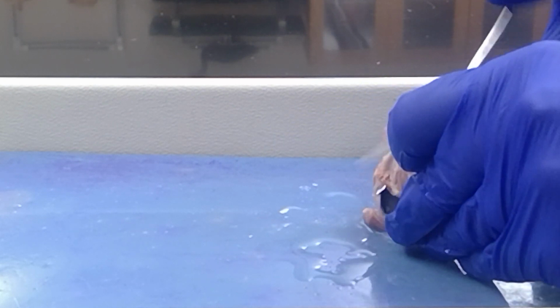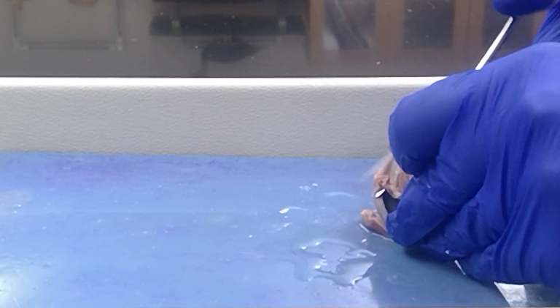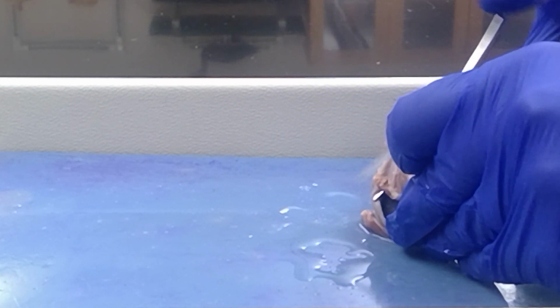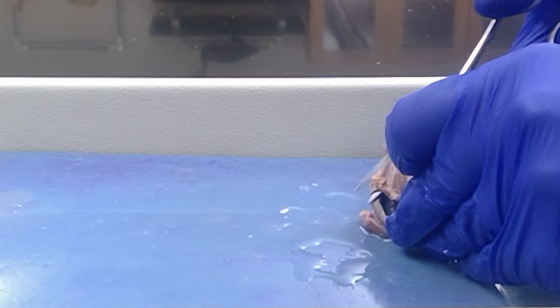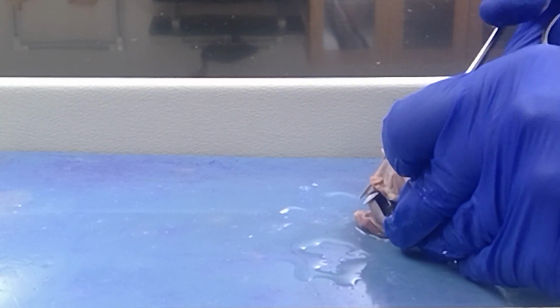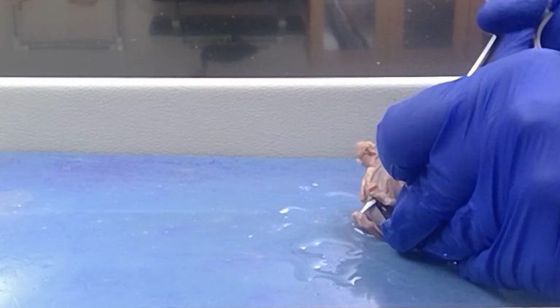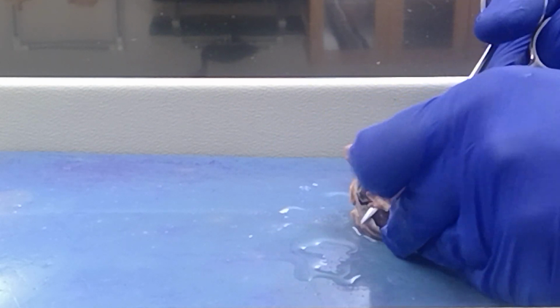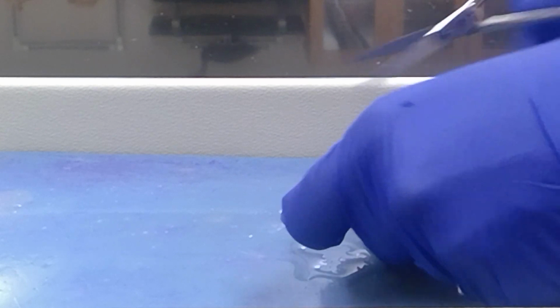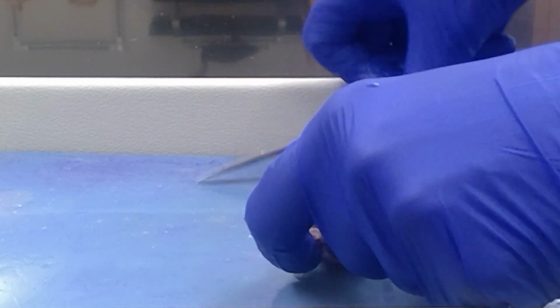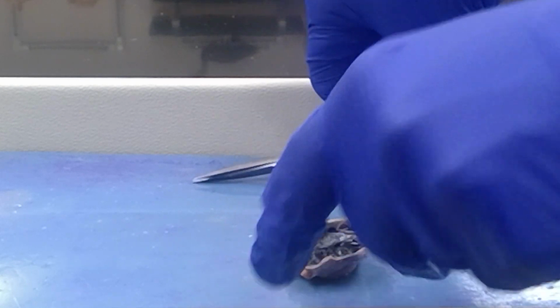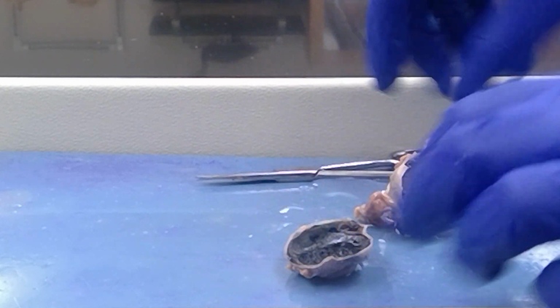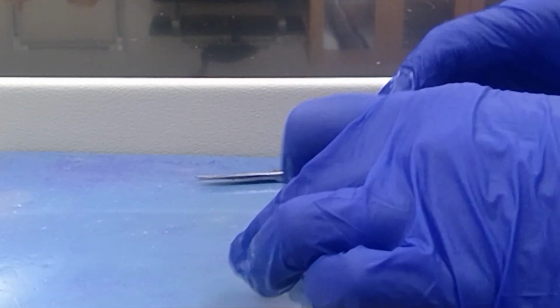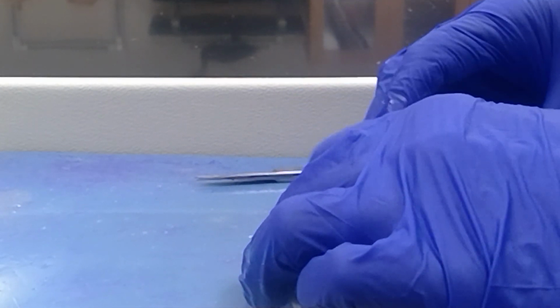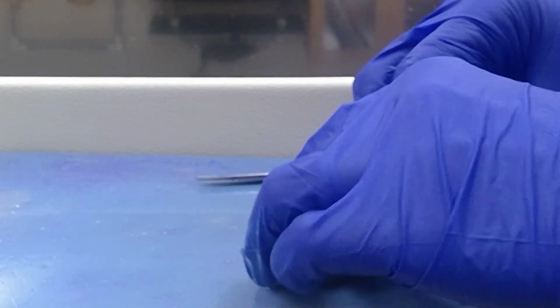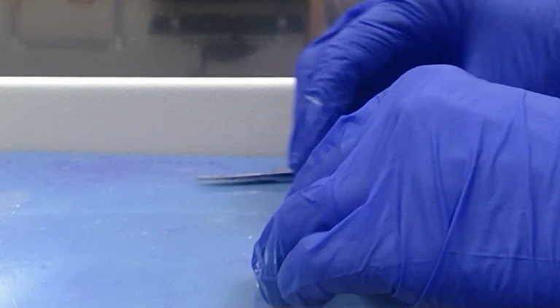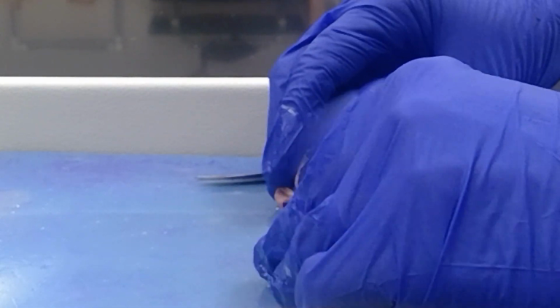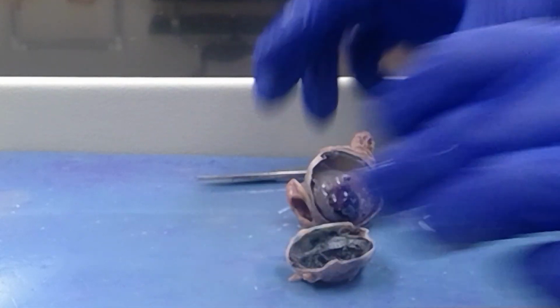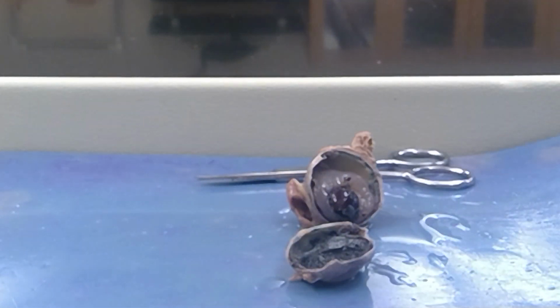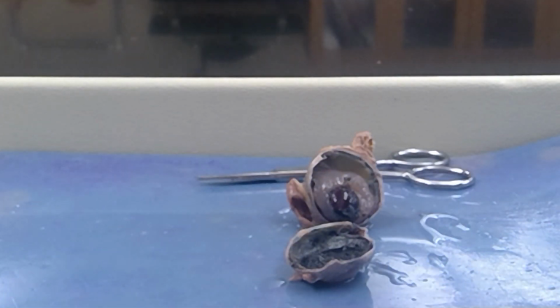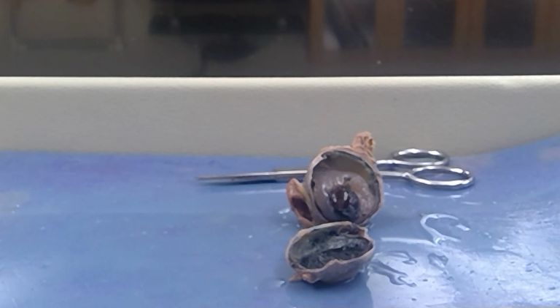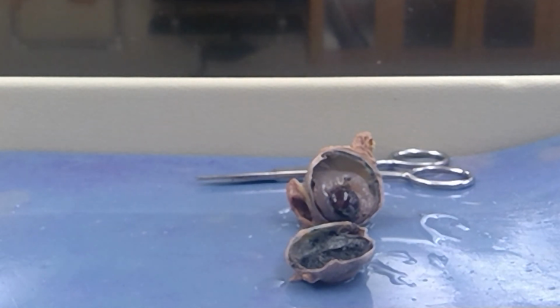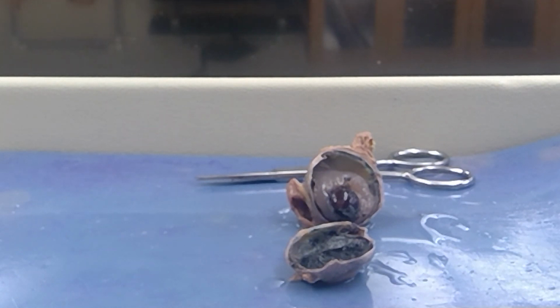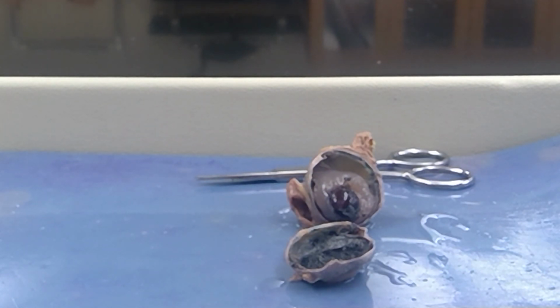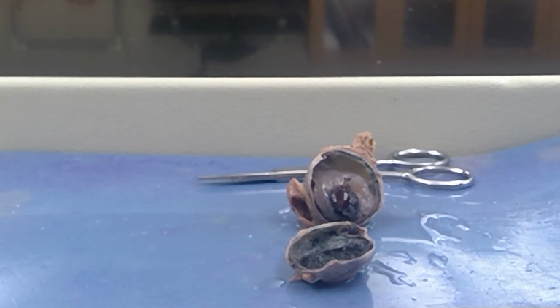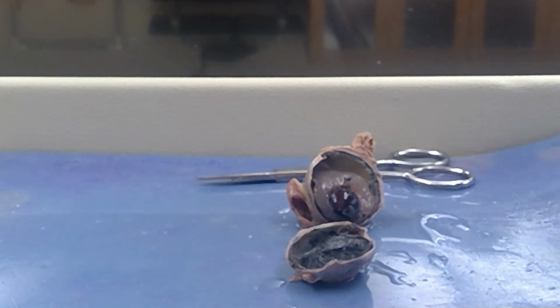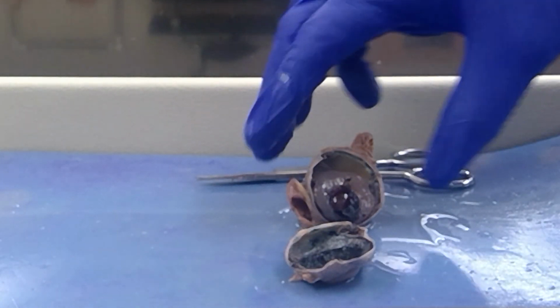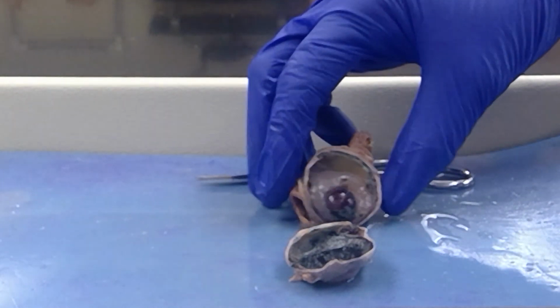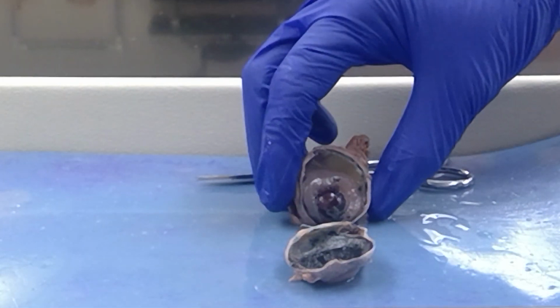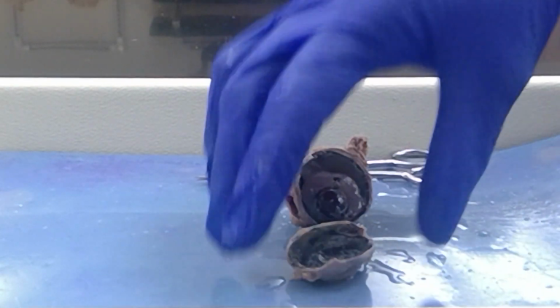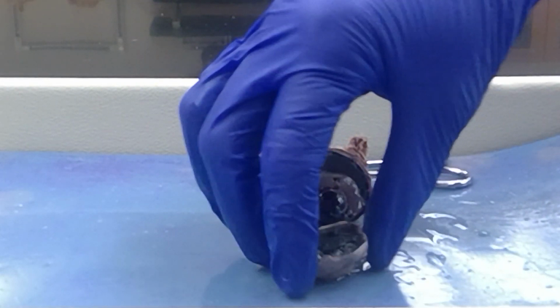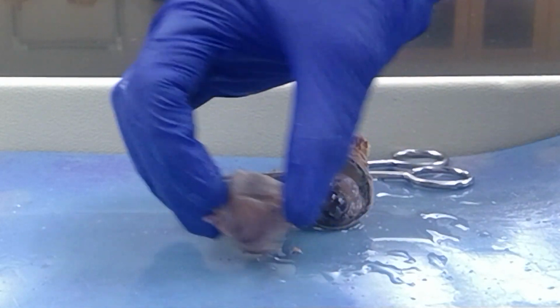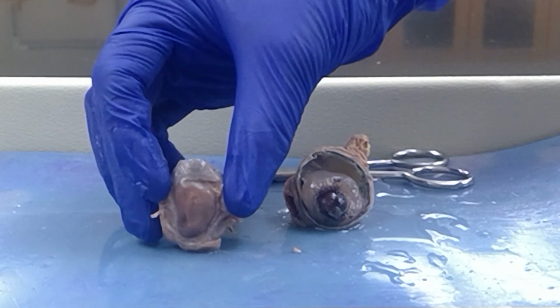Almost there. Okay, so now you can see that I have separated the anterior eye from the posterior eye.